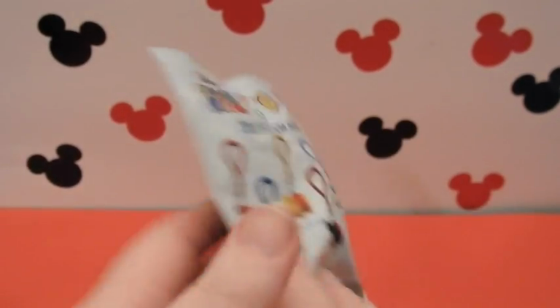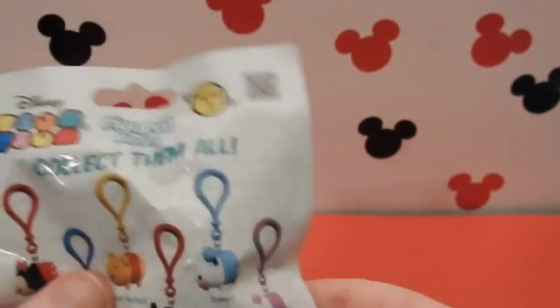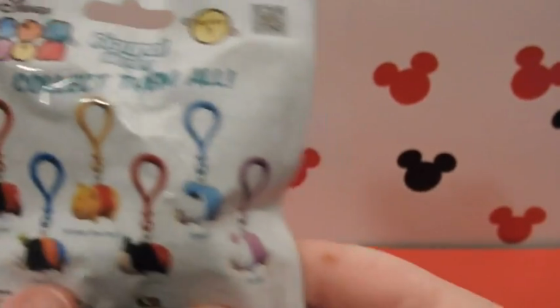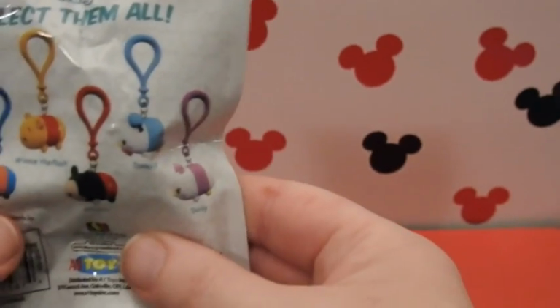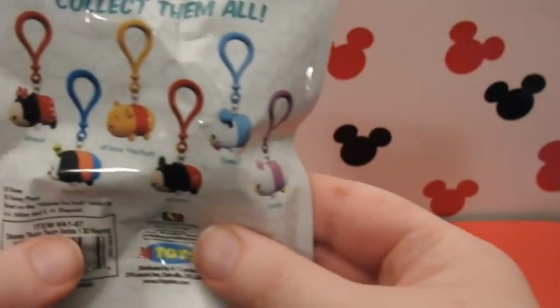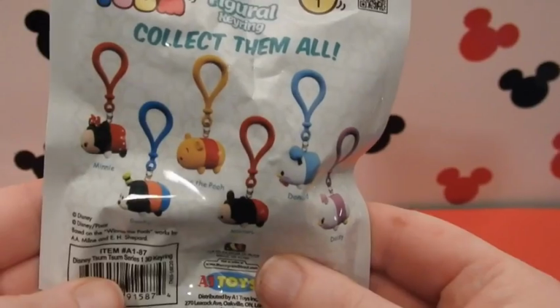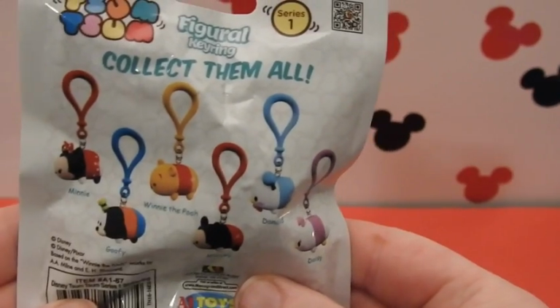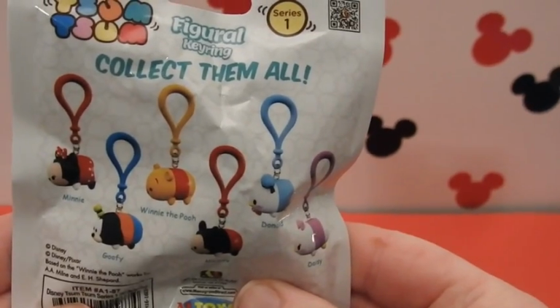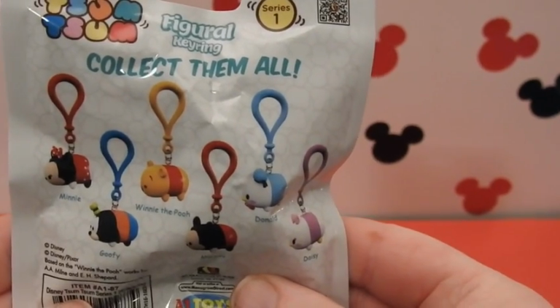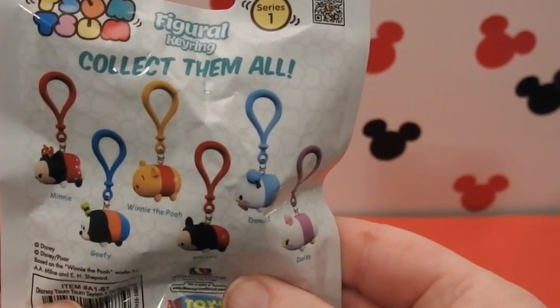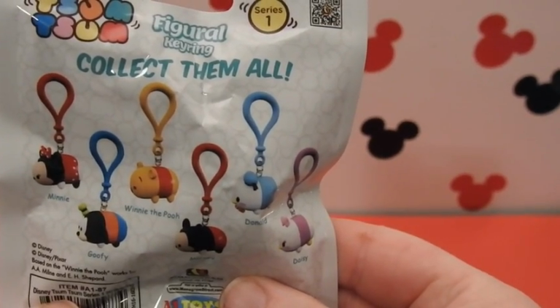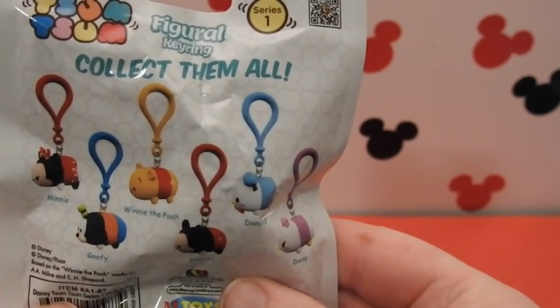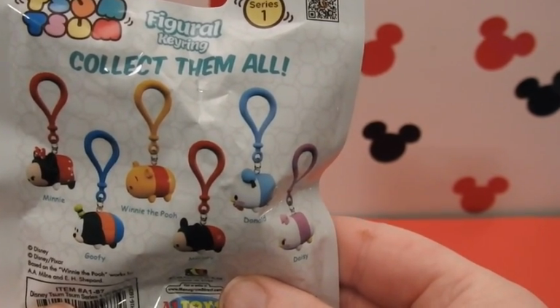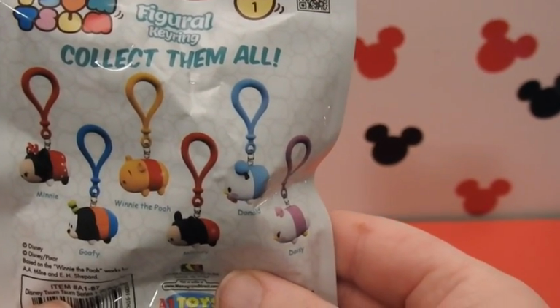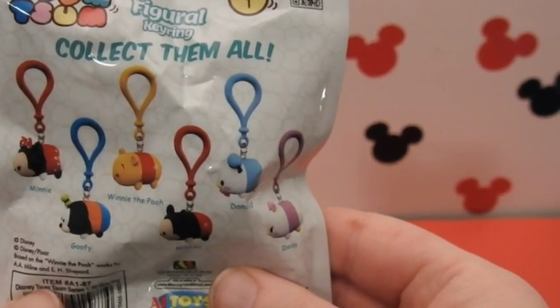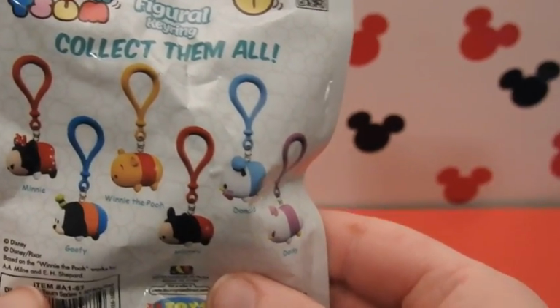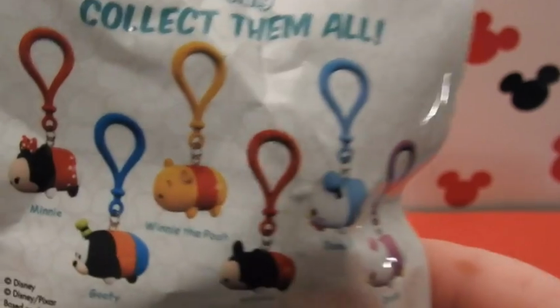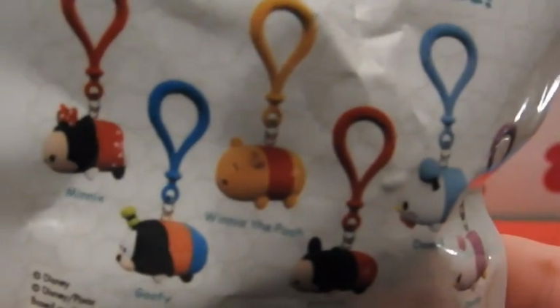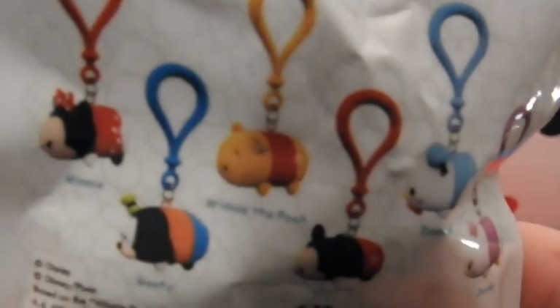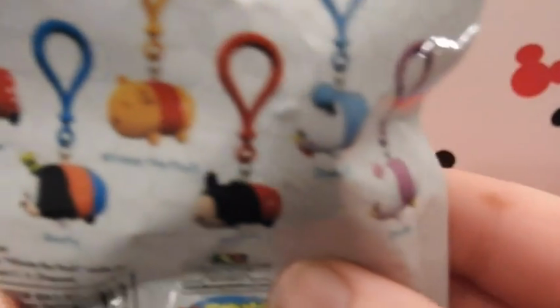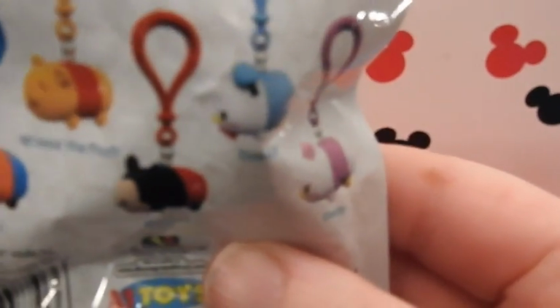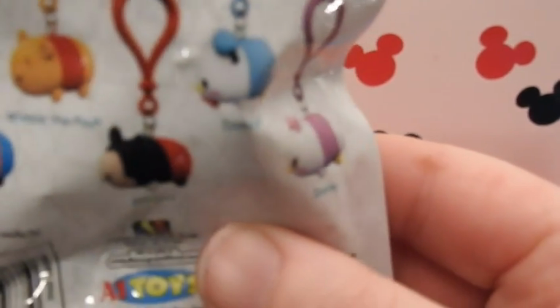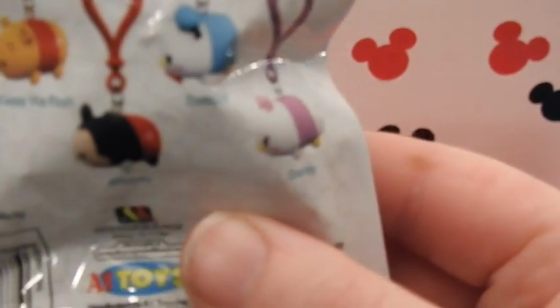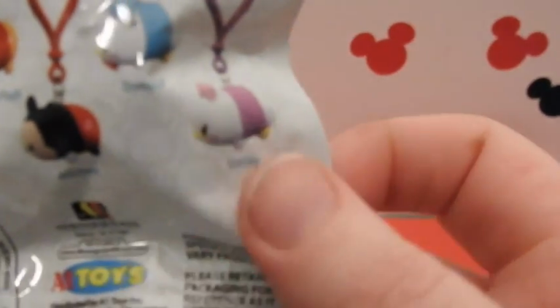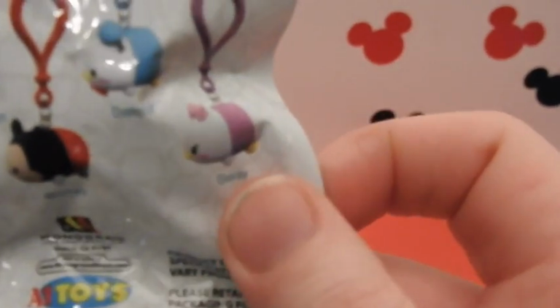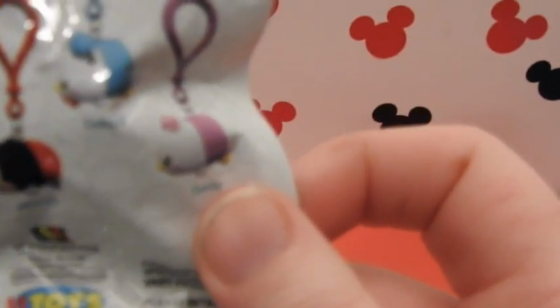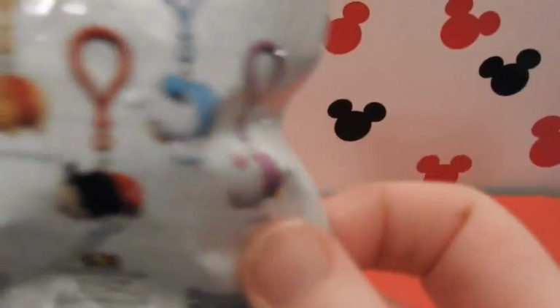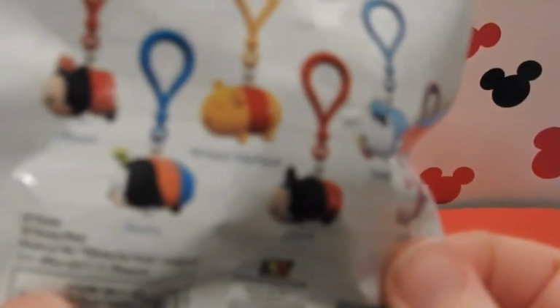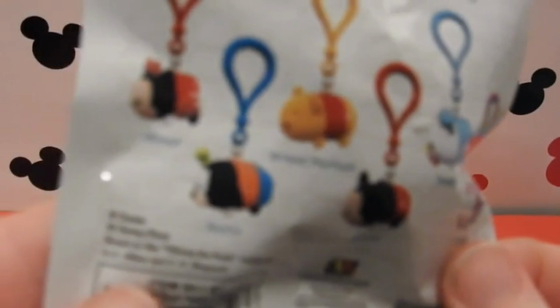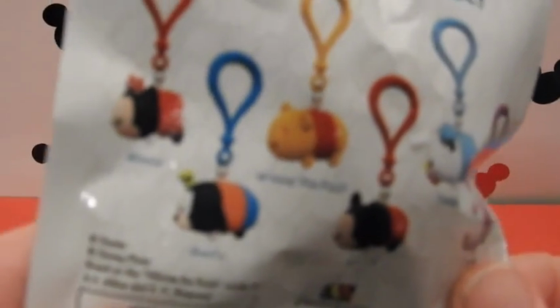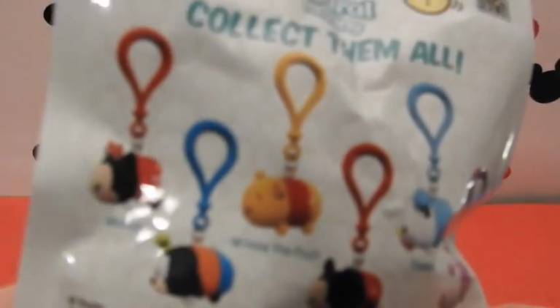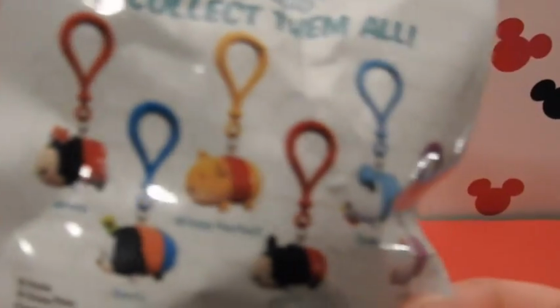There are several characters that you can go ahead and get in the pack. They've got quite a nice variety. We've actually got a total of — it looks like six that you can get. You can get Minnie Mouse, Winnie the Pooh, Mickey Mouse, Daisy, and Donald, and also Goofy.